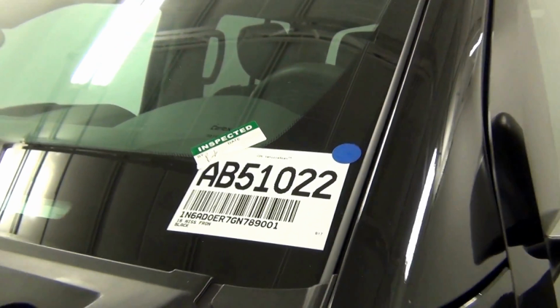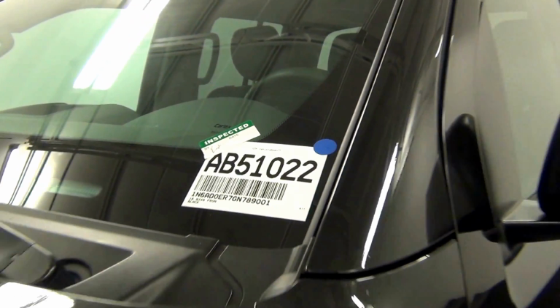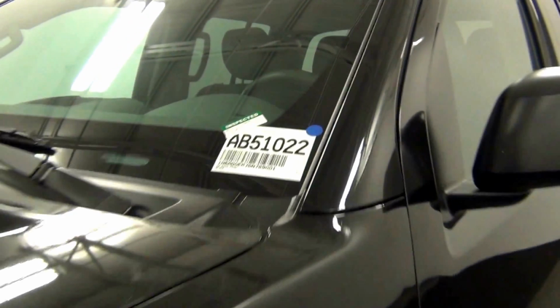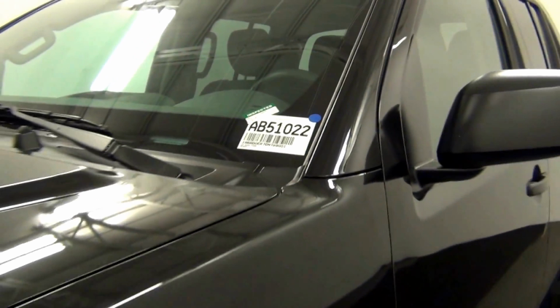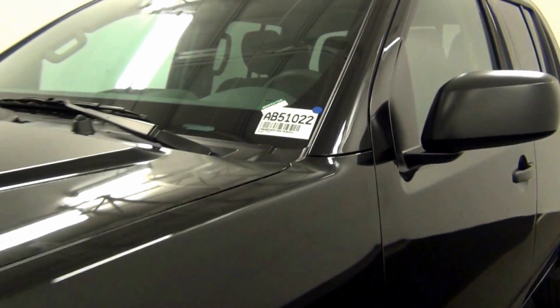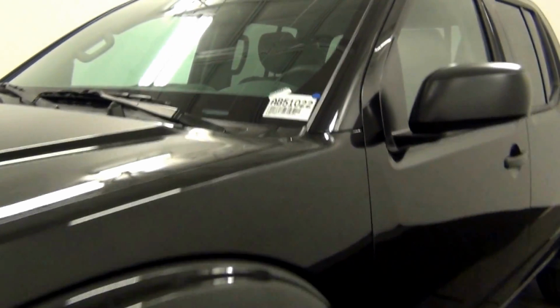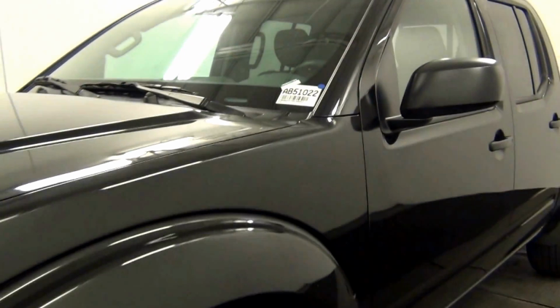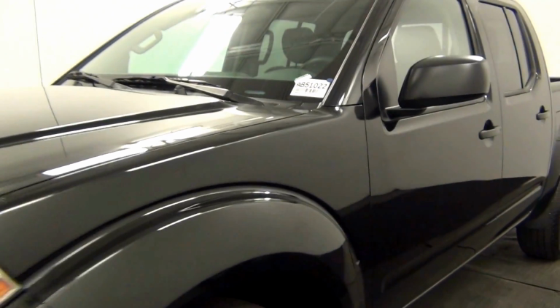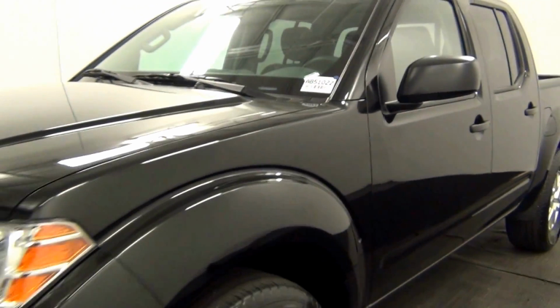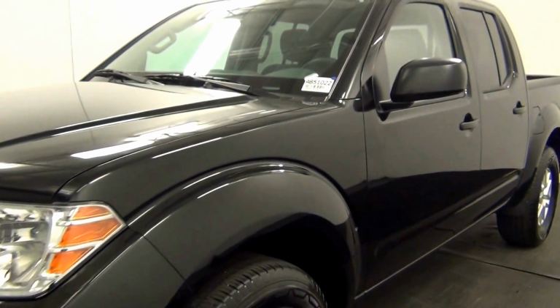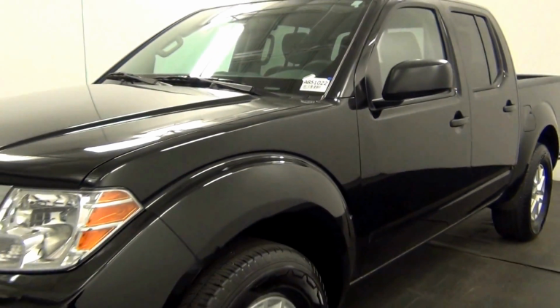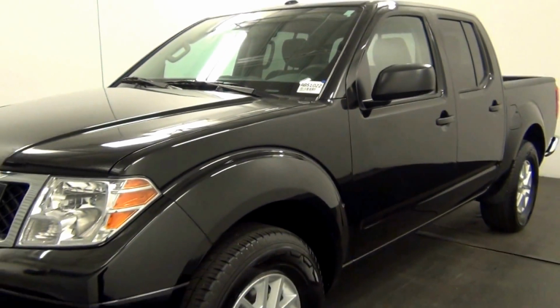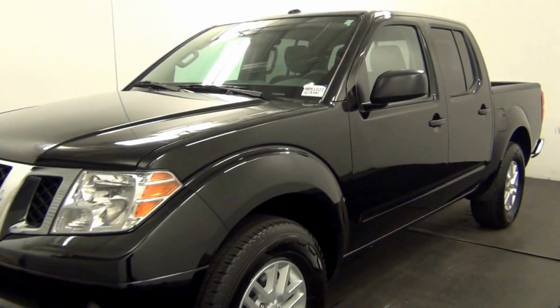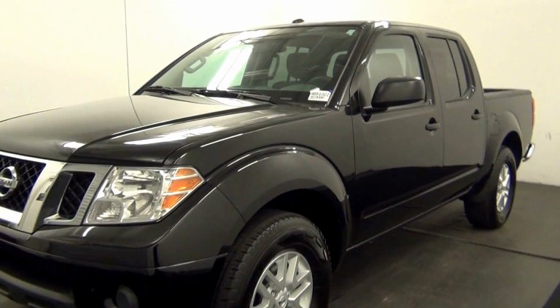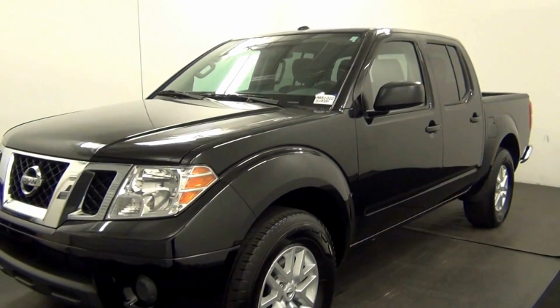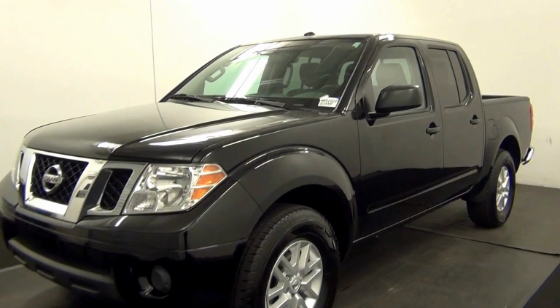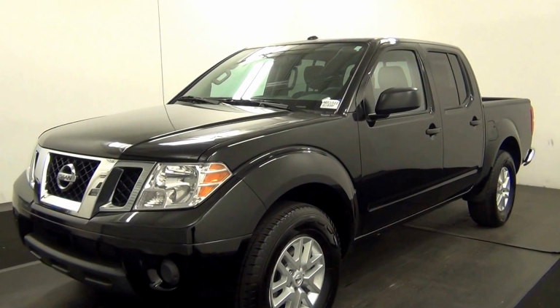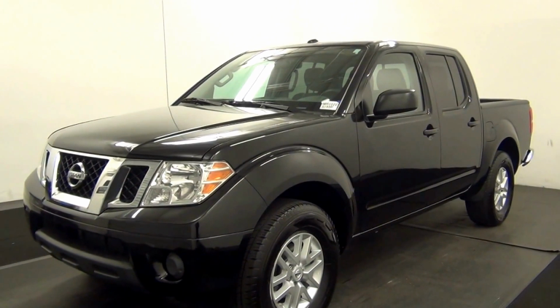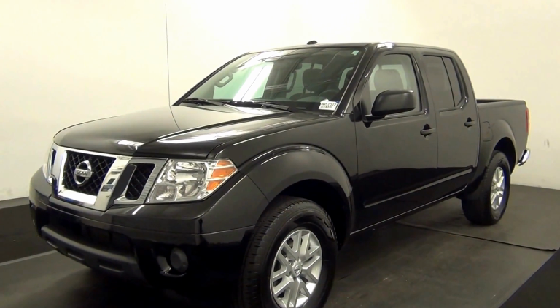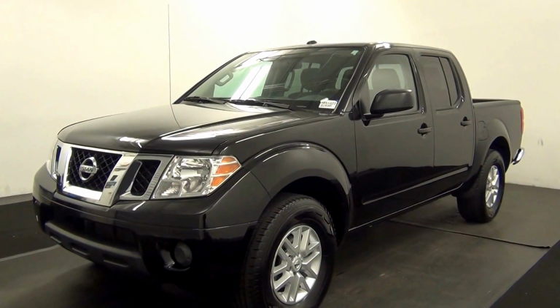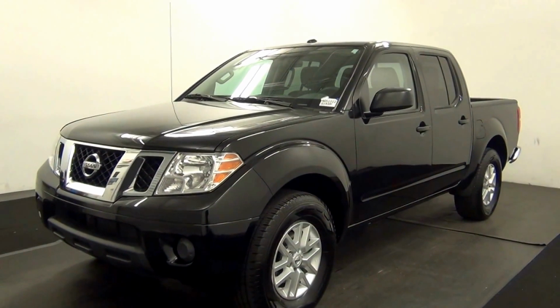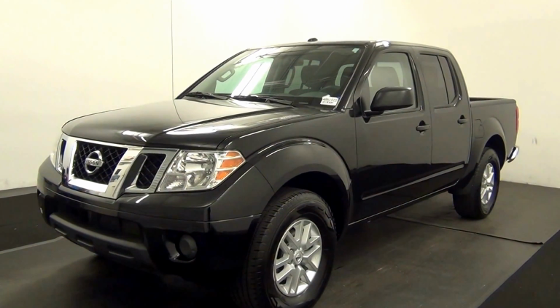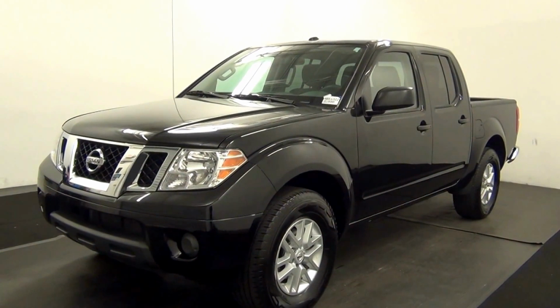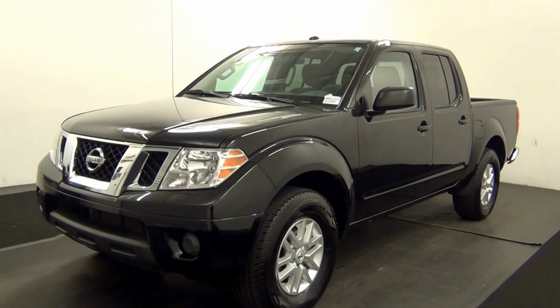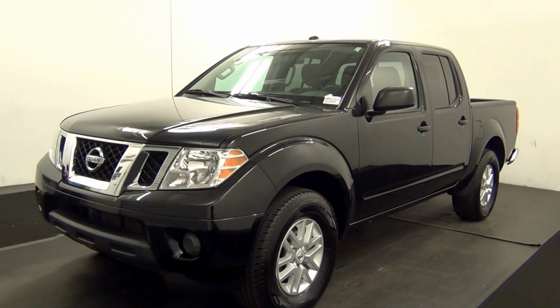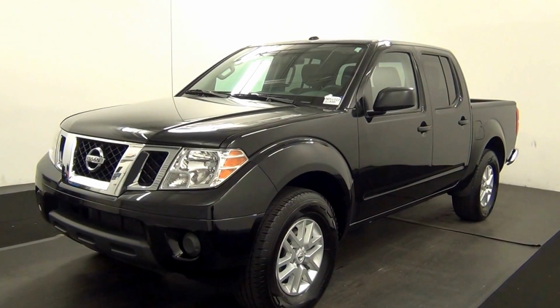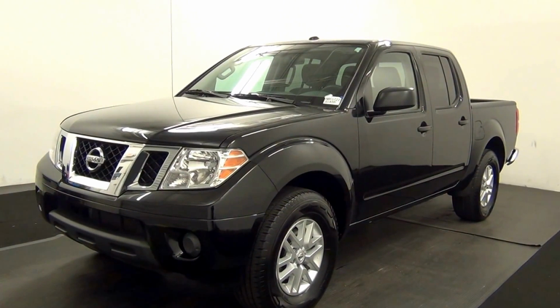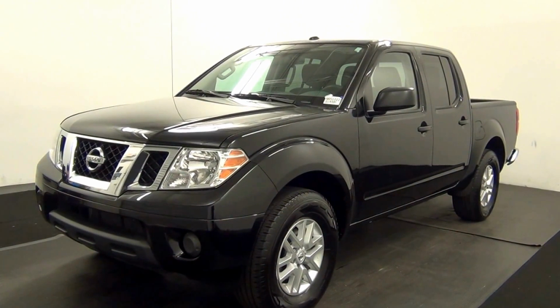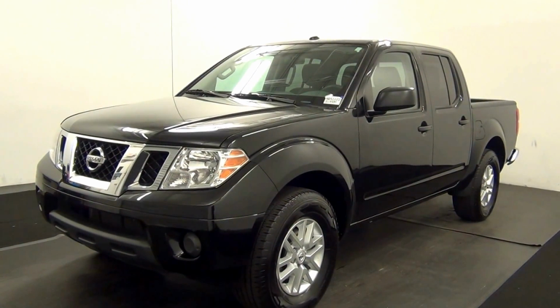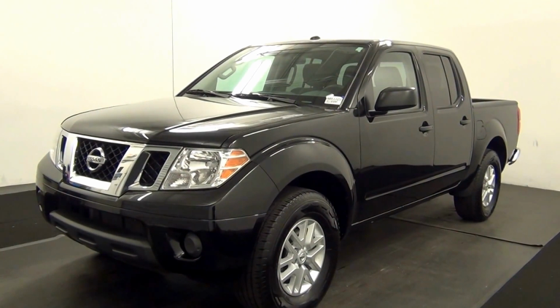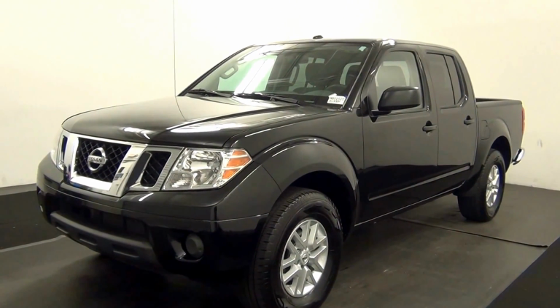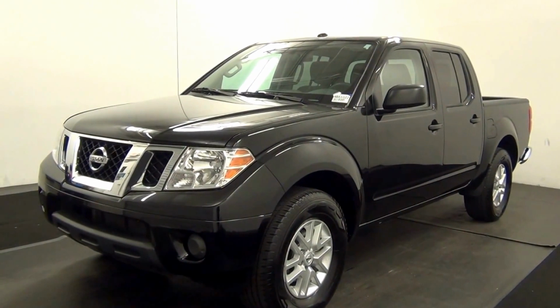Welcome. Today we are going to walk around a 2016 Nissan Frontier, stock number AB51022.